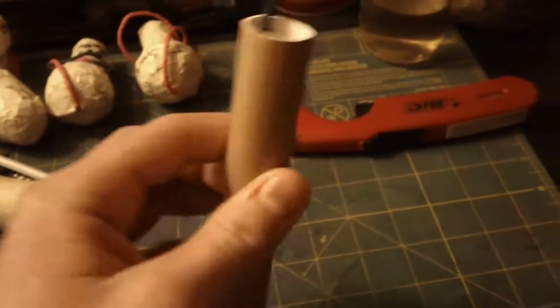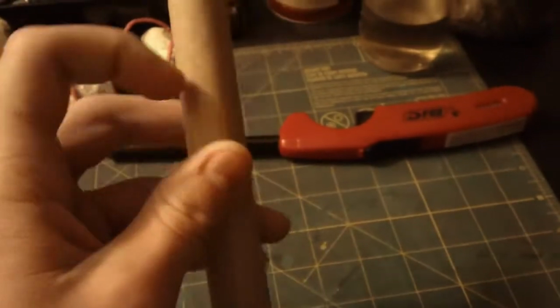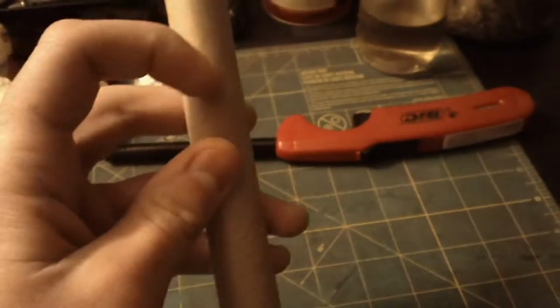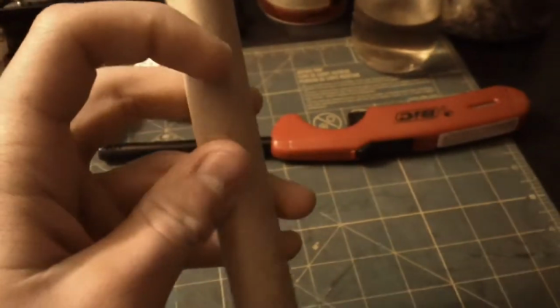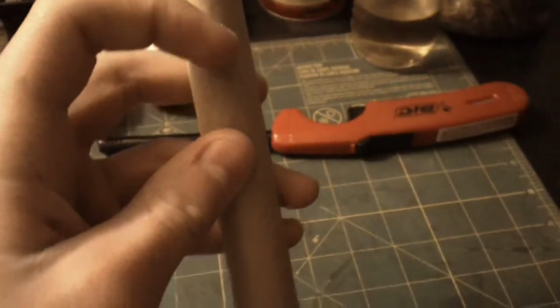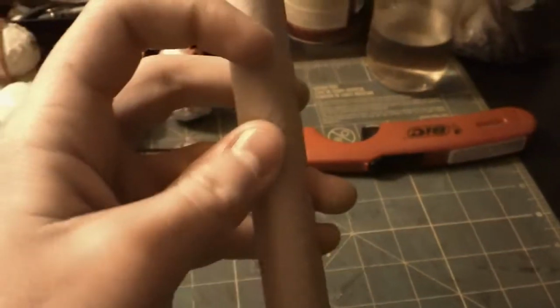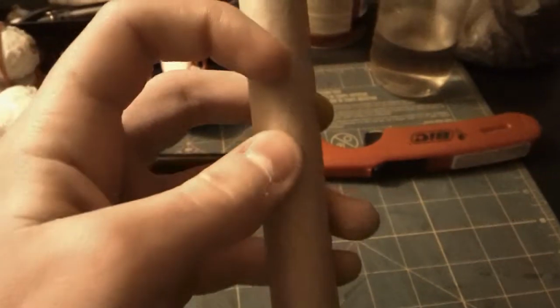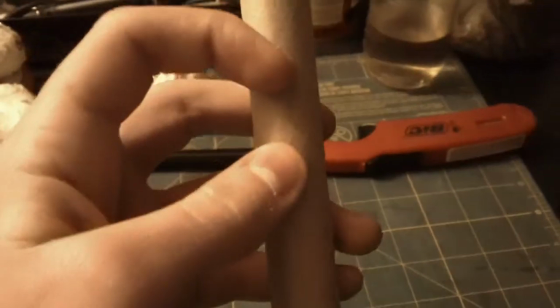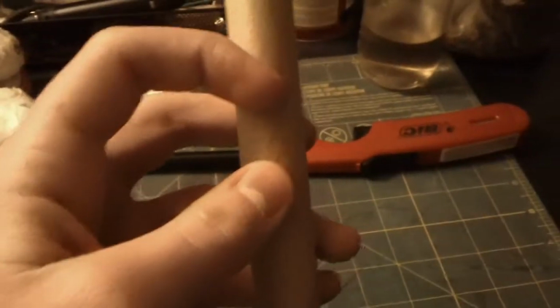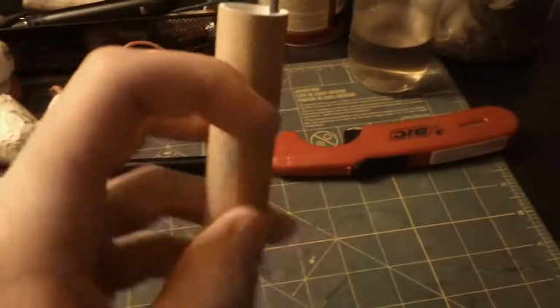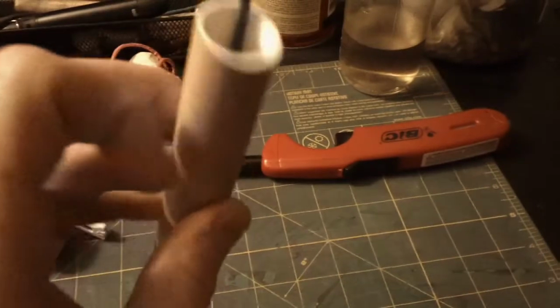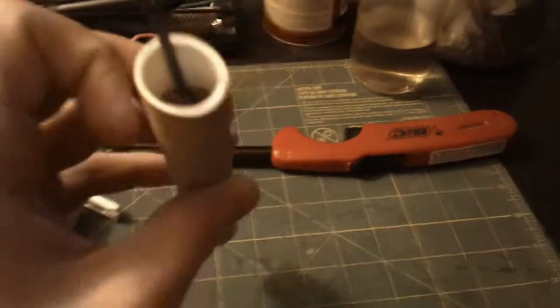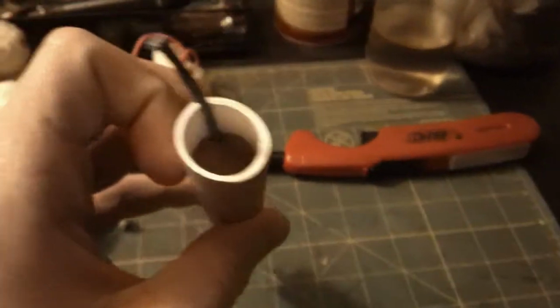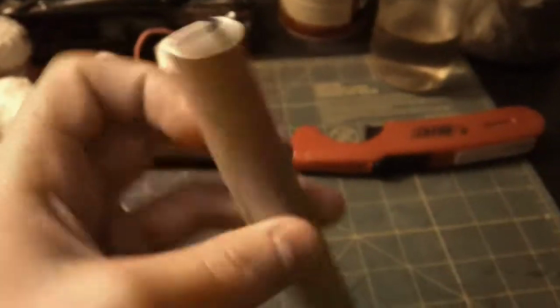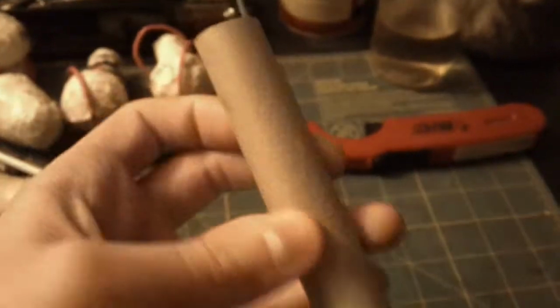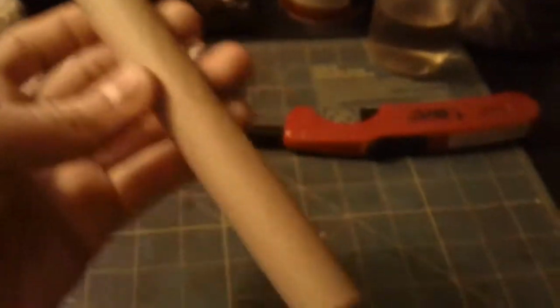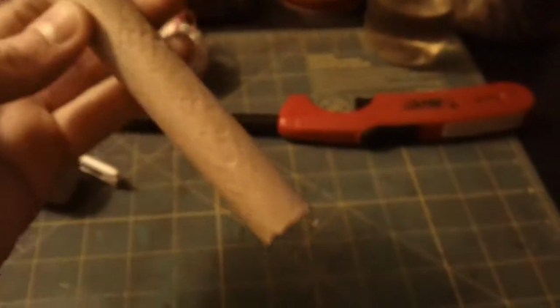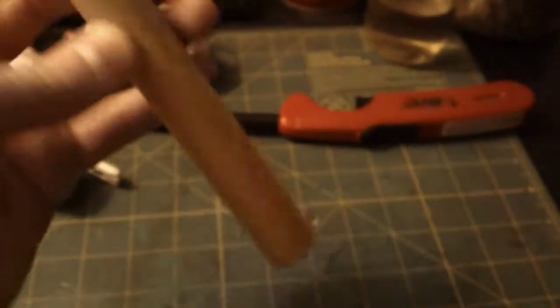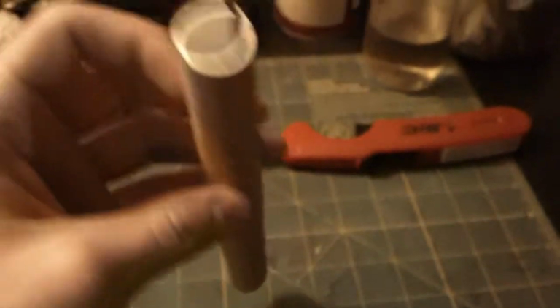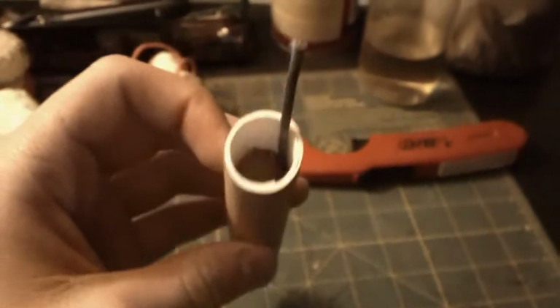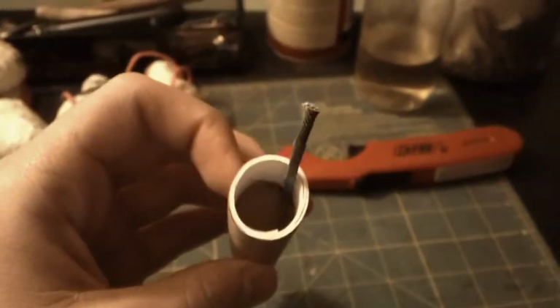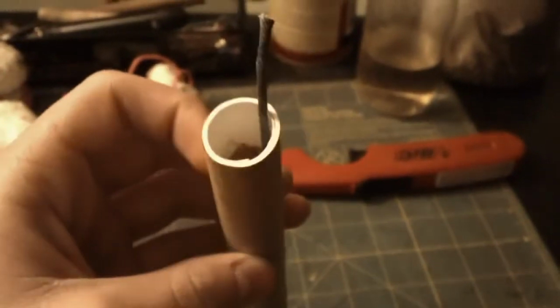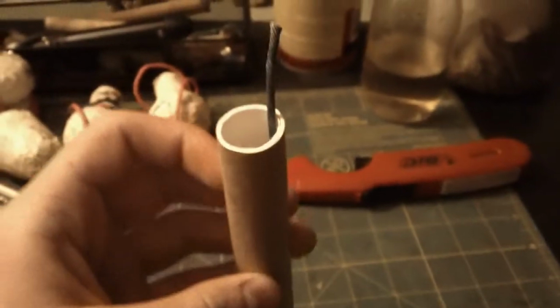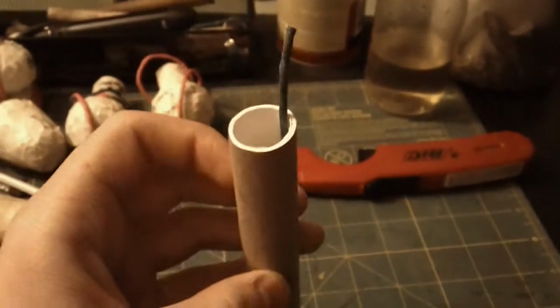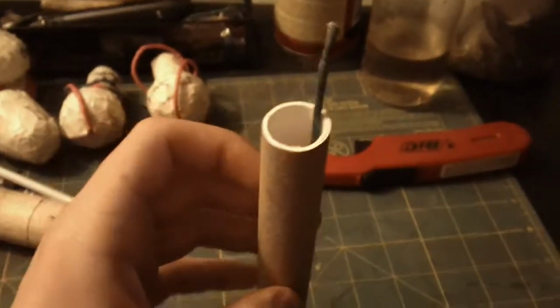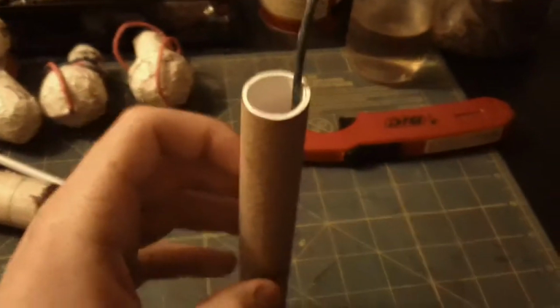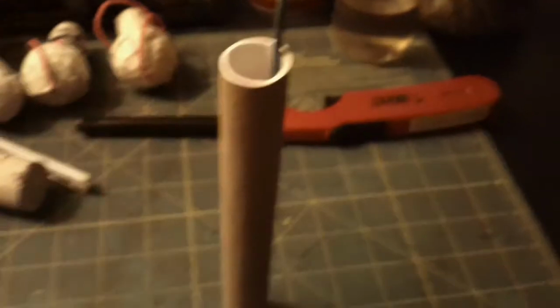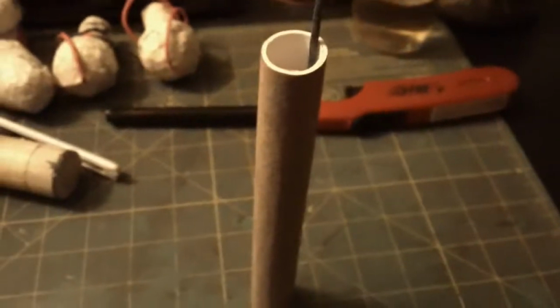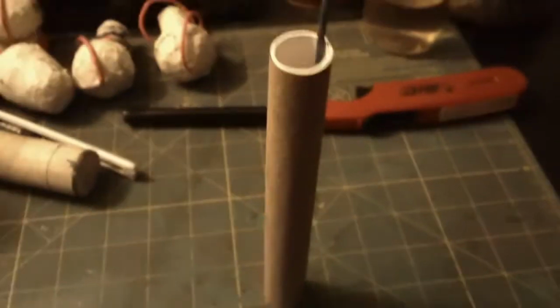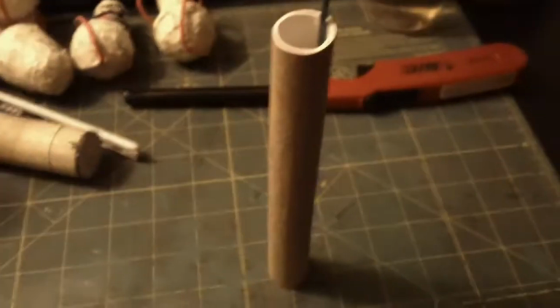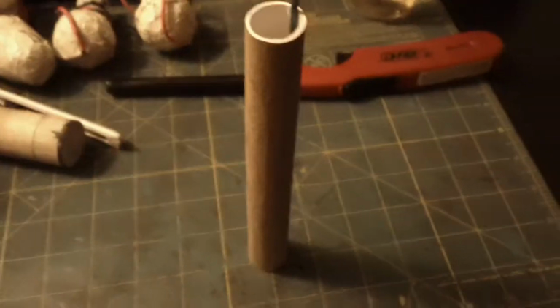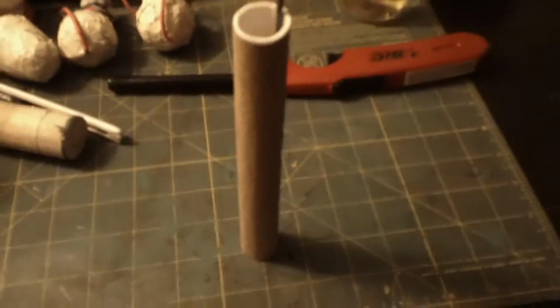And that's probably like three quarters of an inch in between each layer. So should be interesting, and I'll post a video of me setting it off.